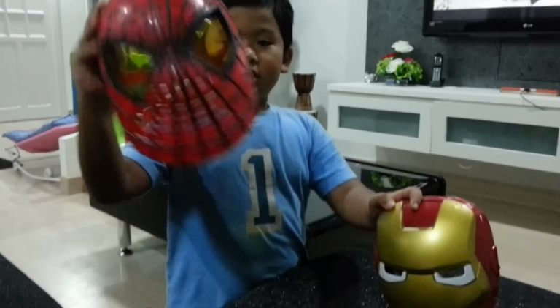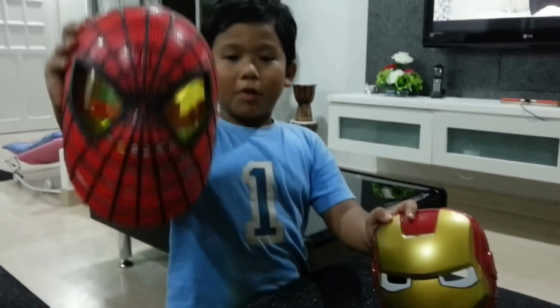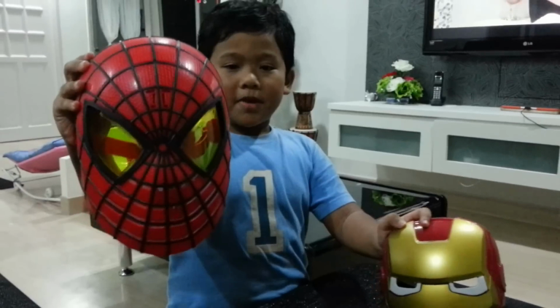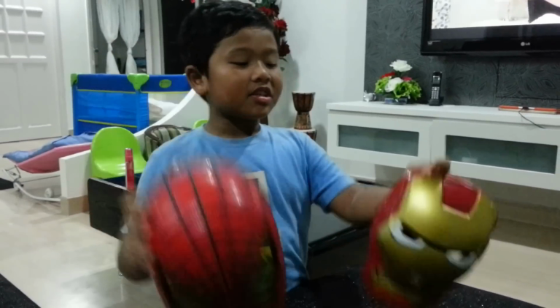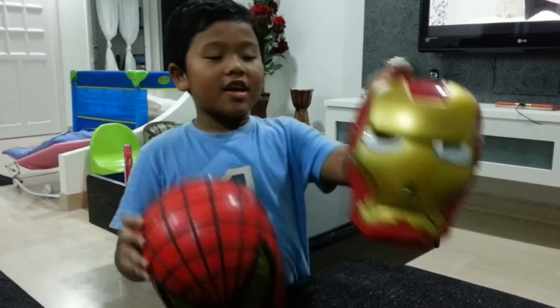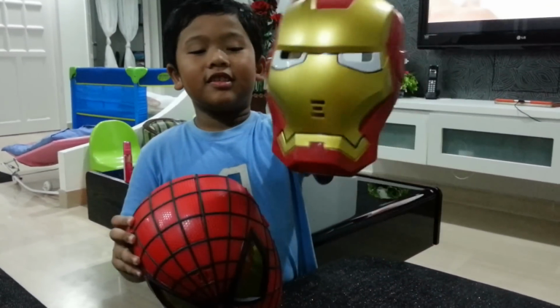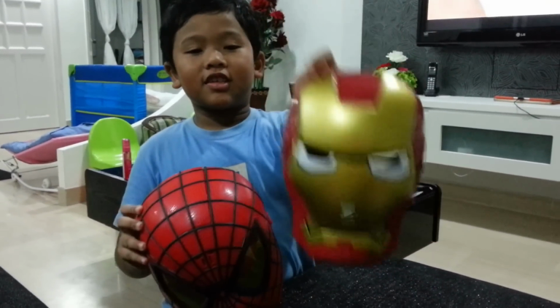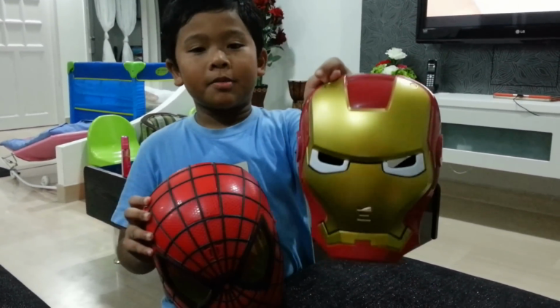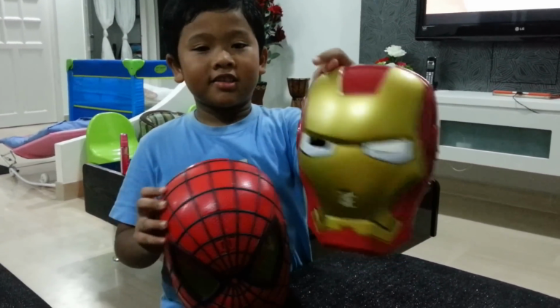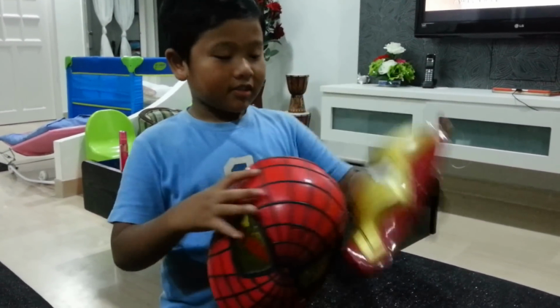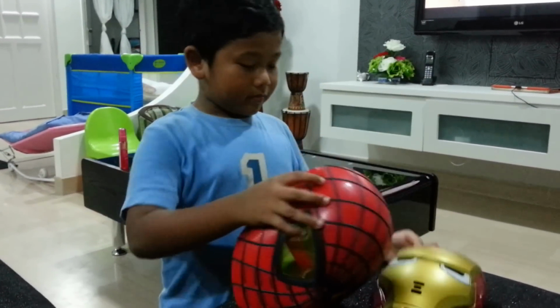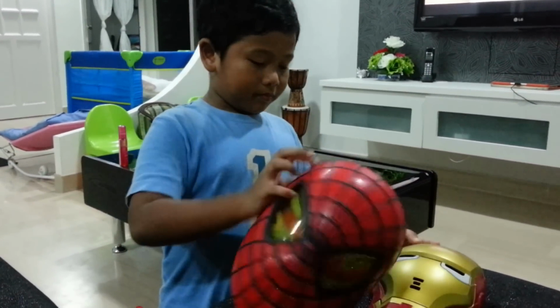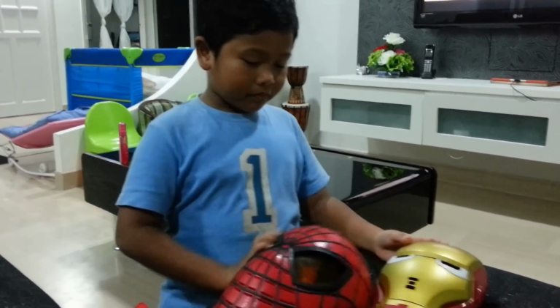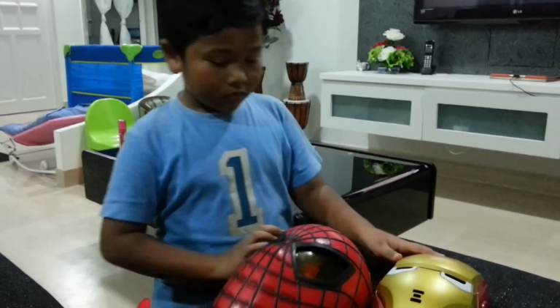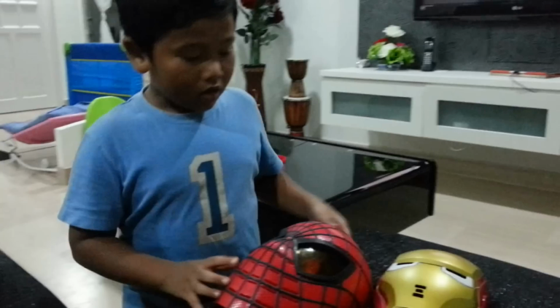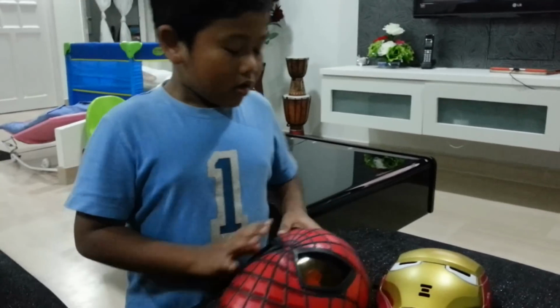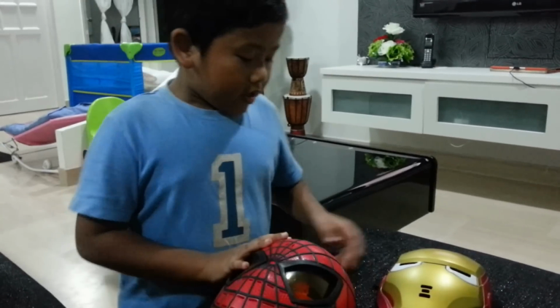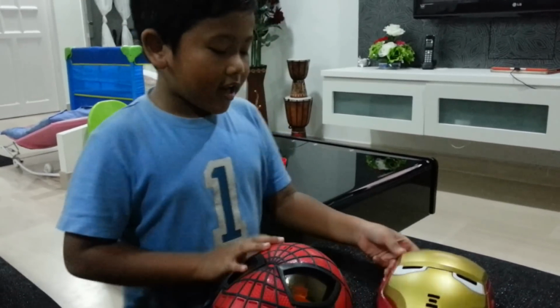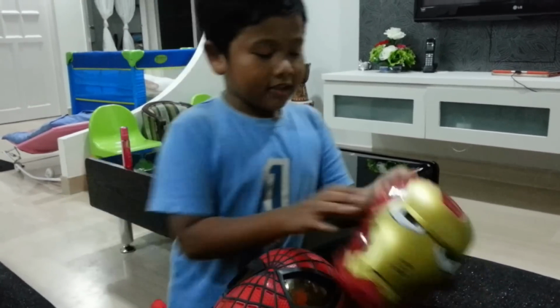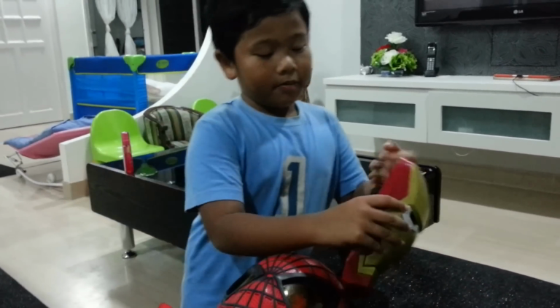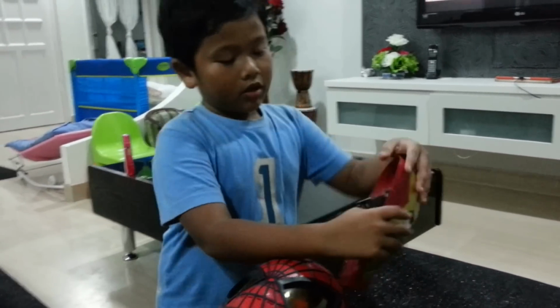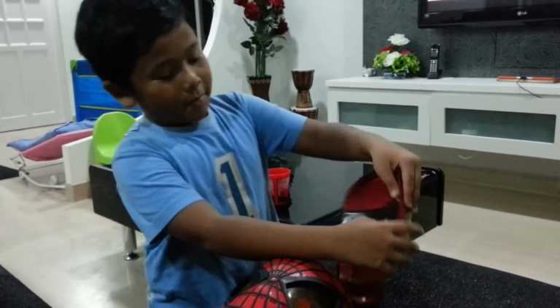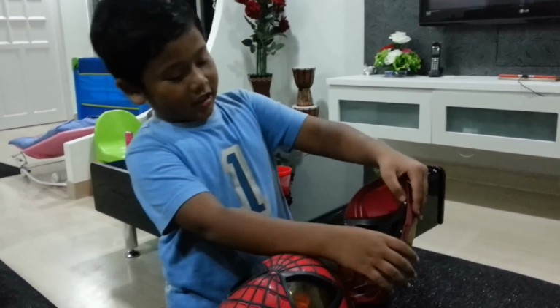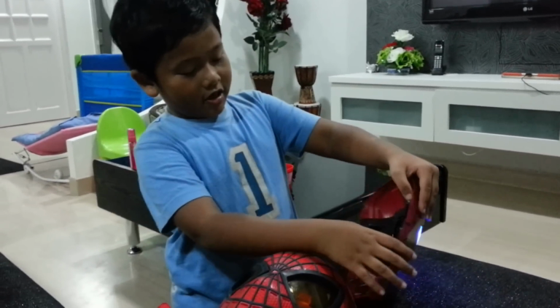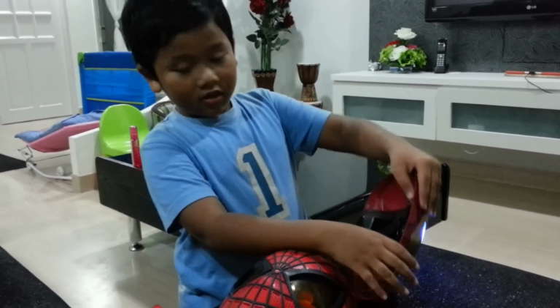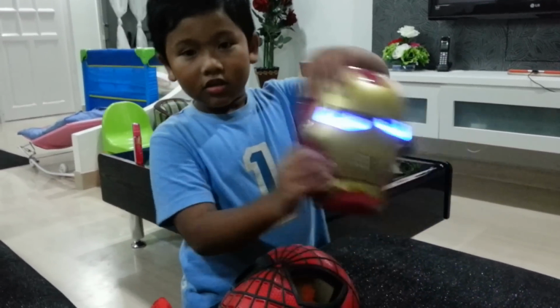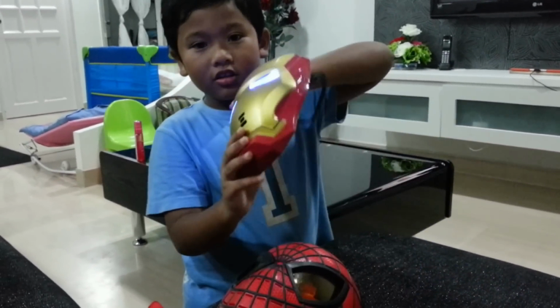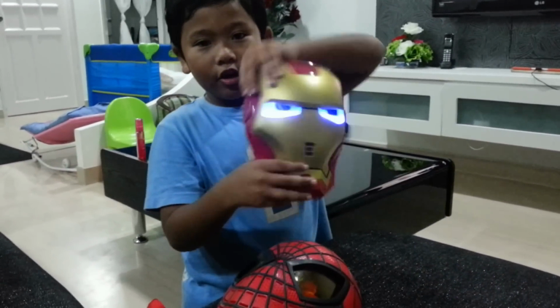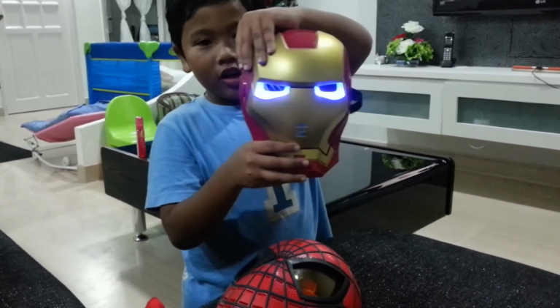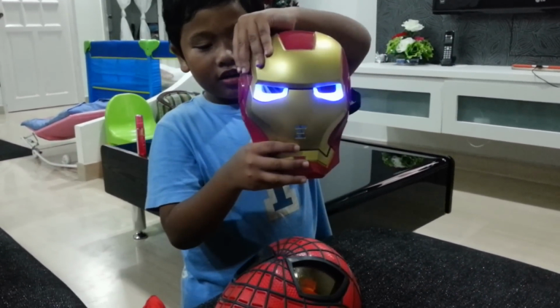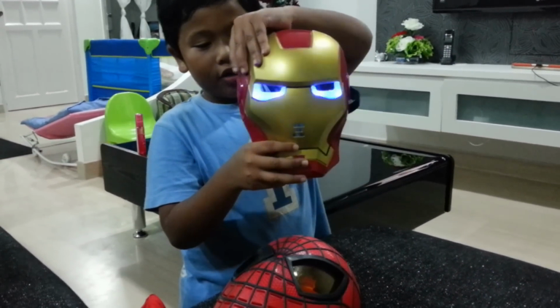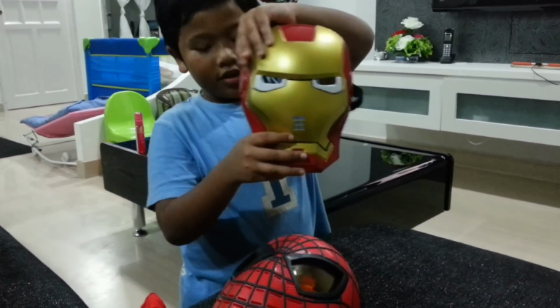This is Spider-Man's and this is Iron Man's. They are like the same. There are buttons here — you can turn the light on and off.